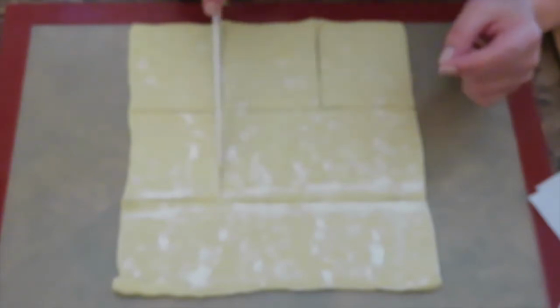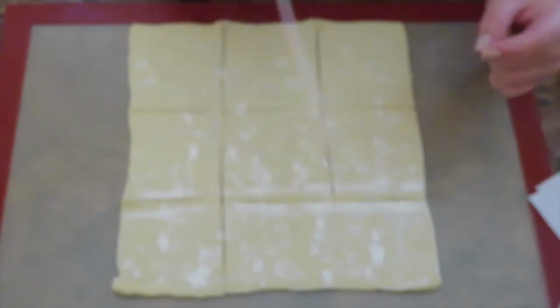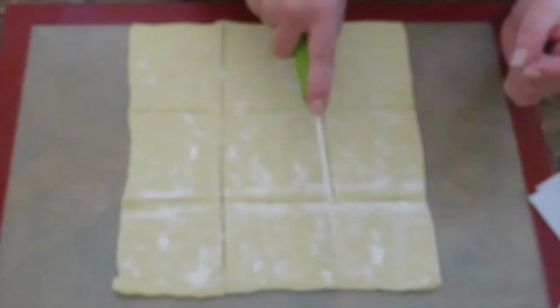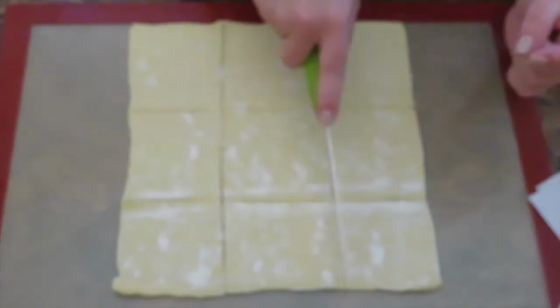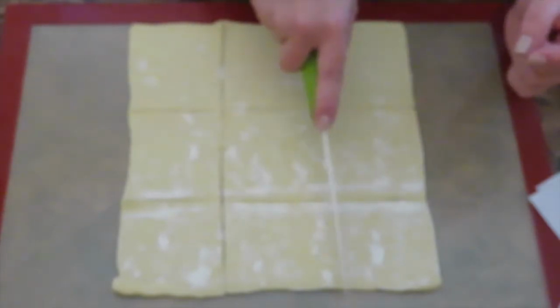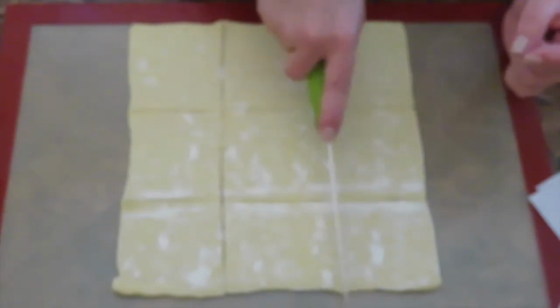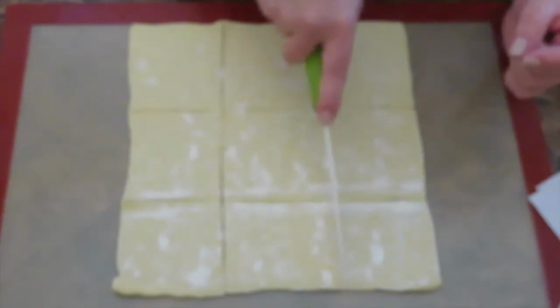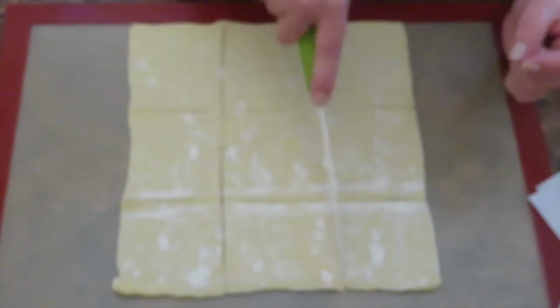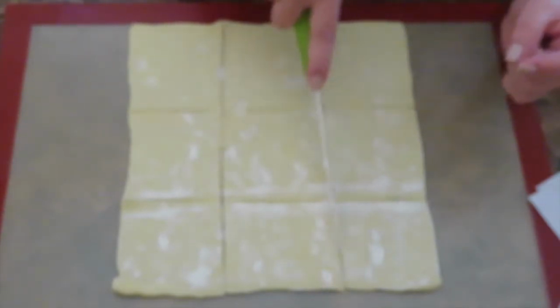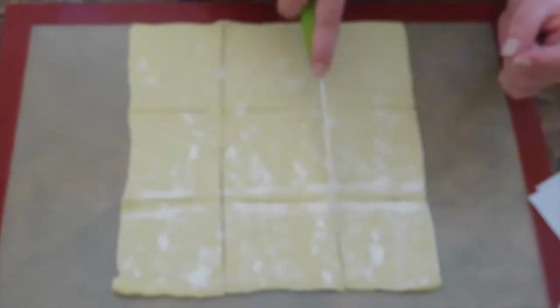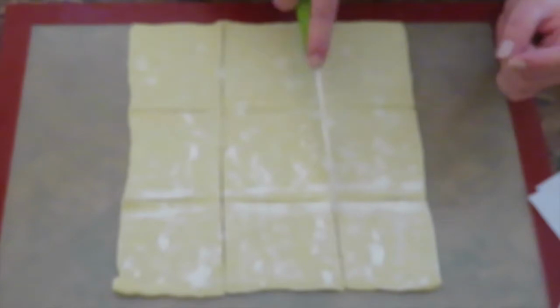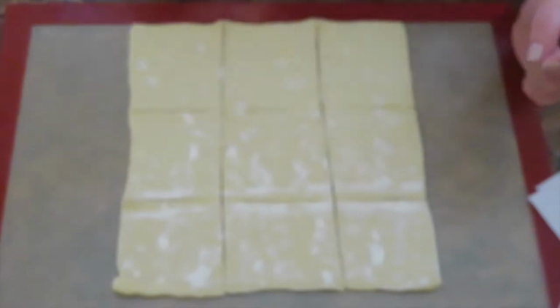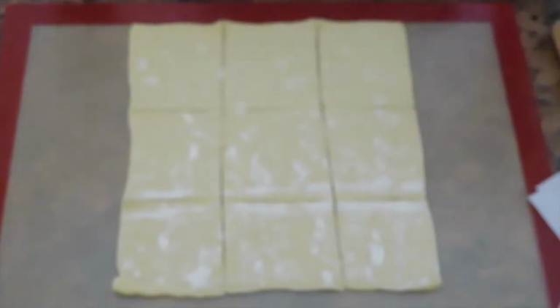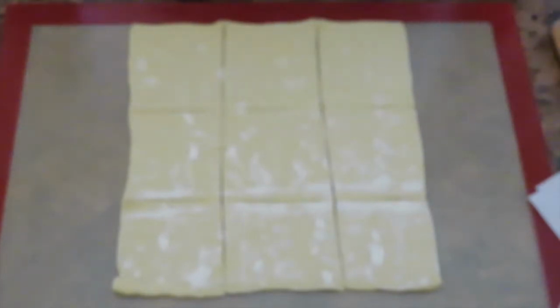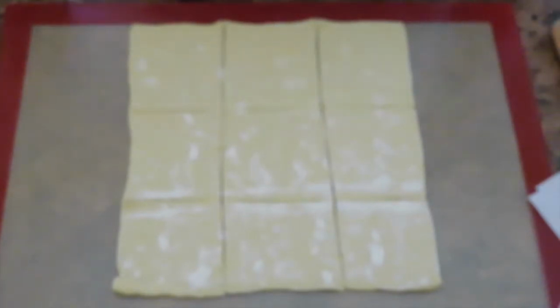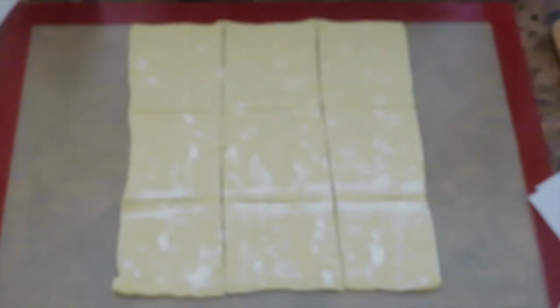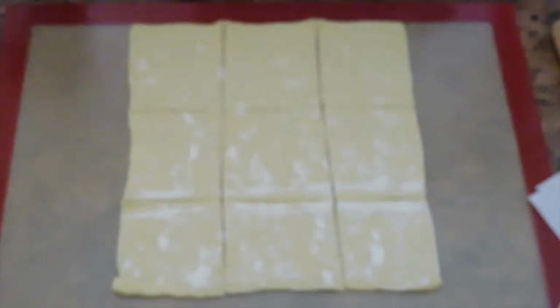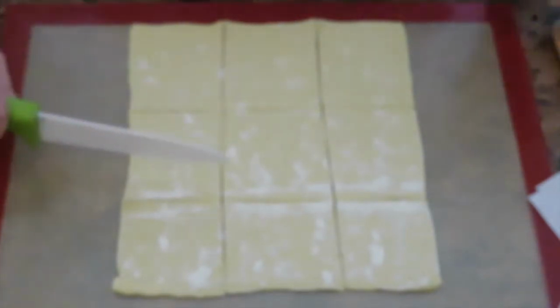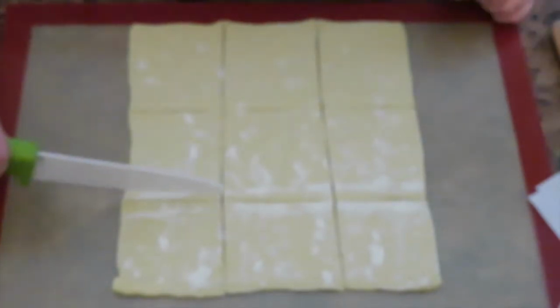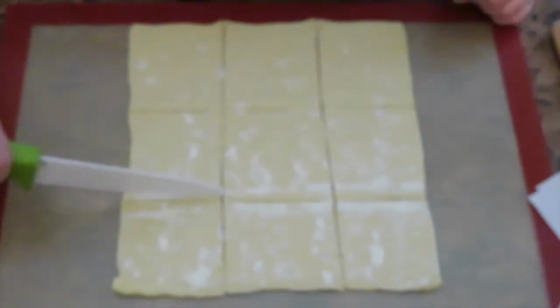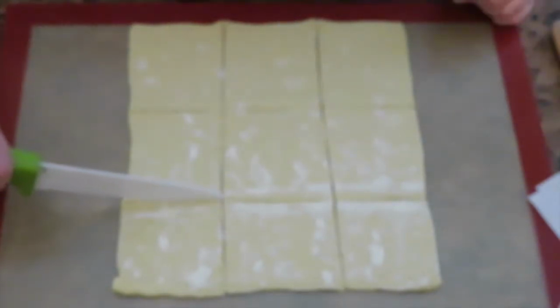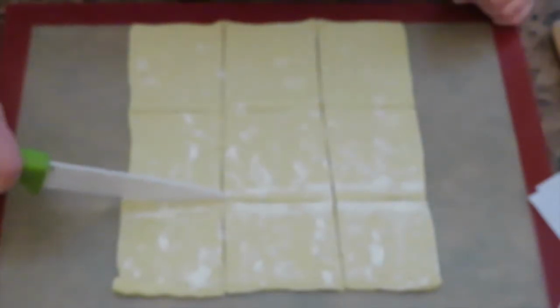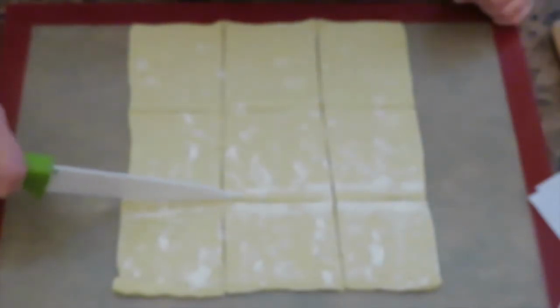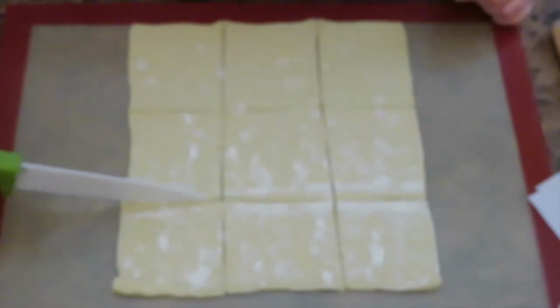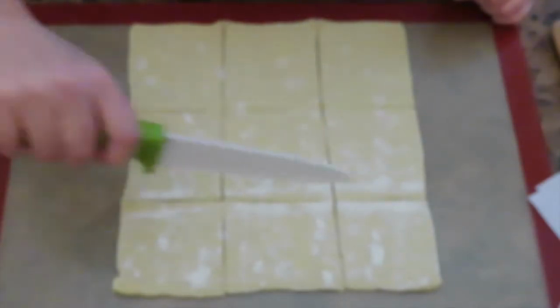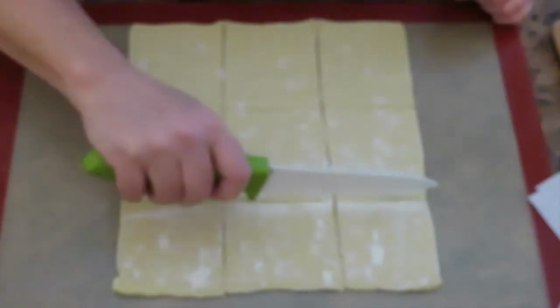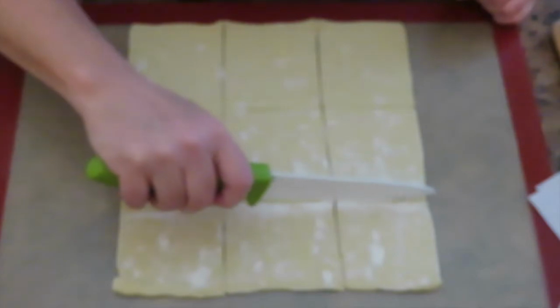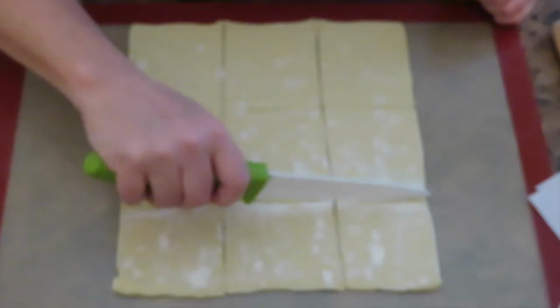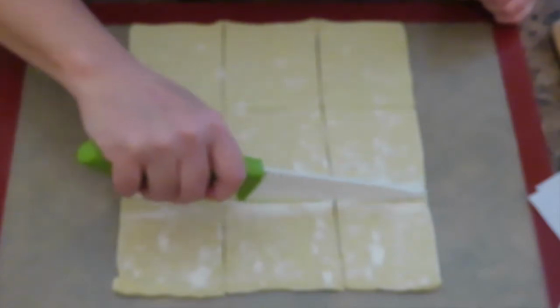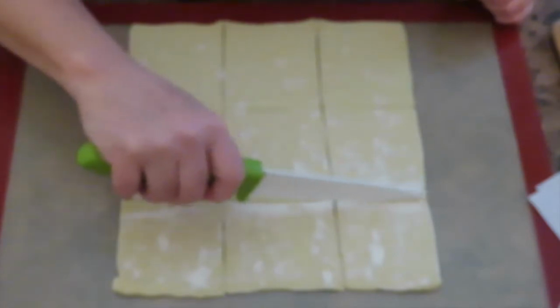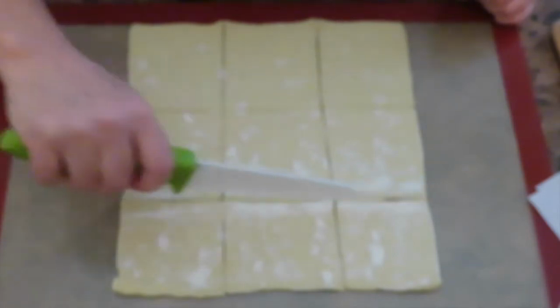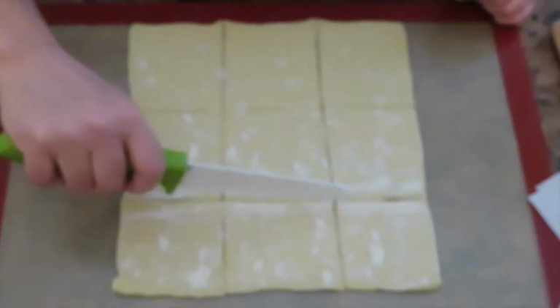We're going to make party-size pastelitos de jamon — party size. That's why the squares are so small.